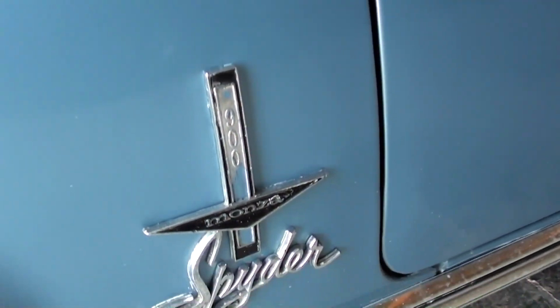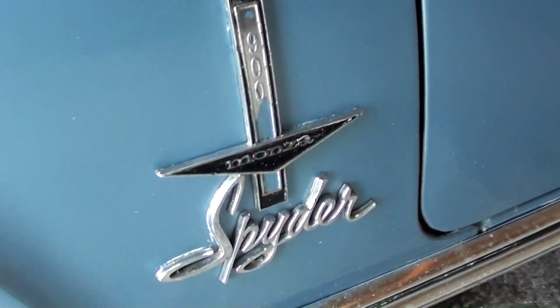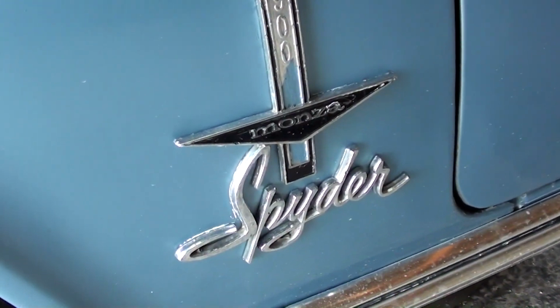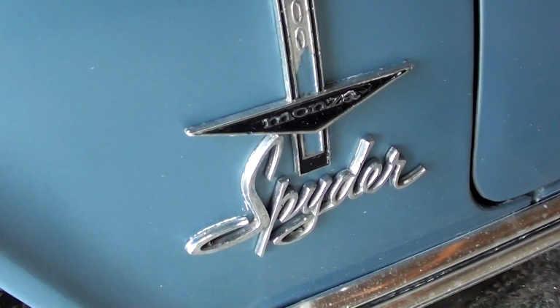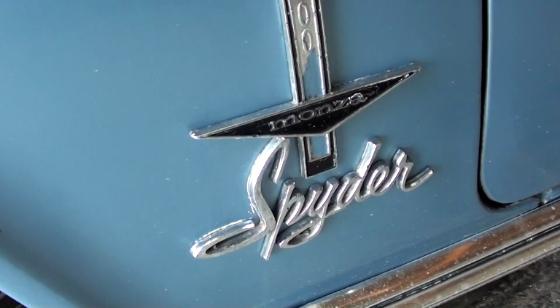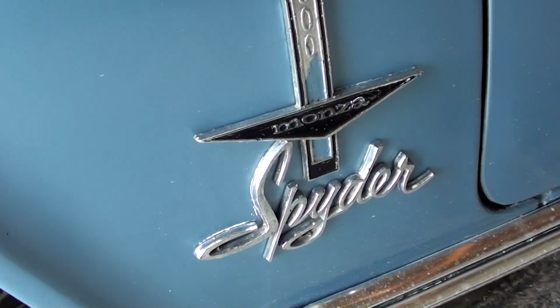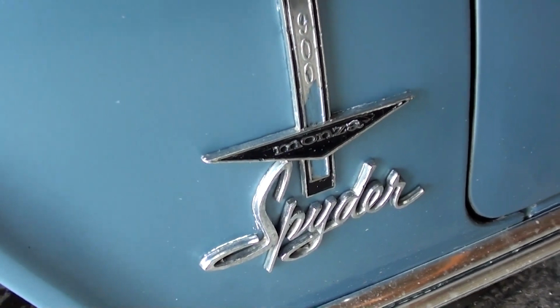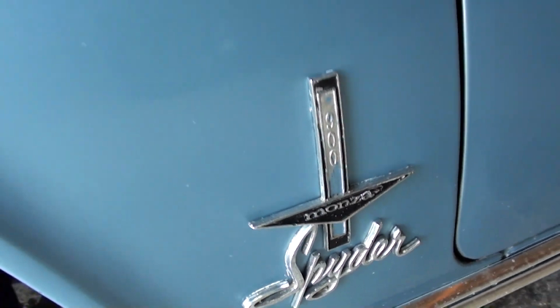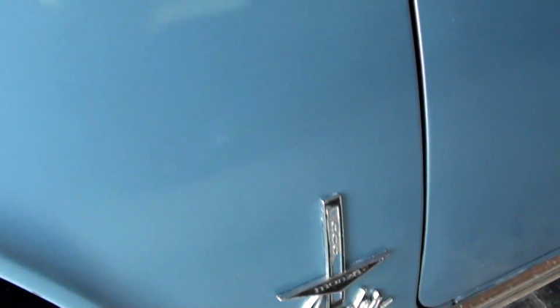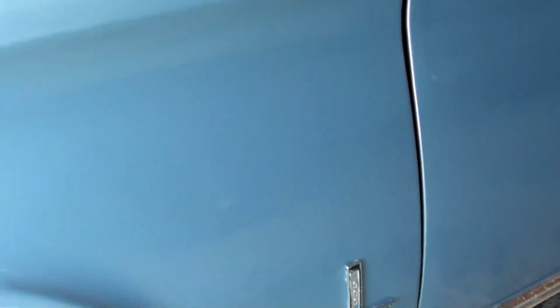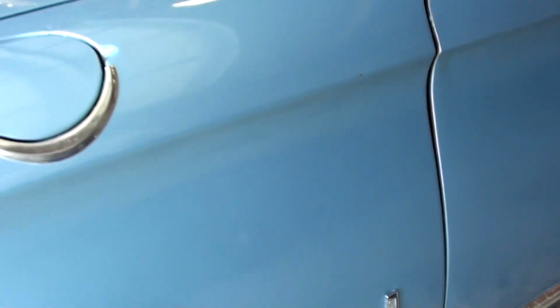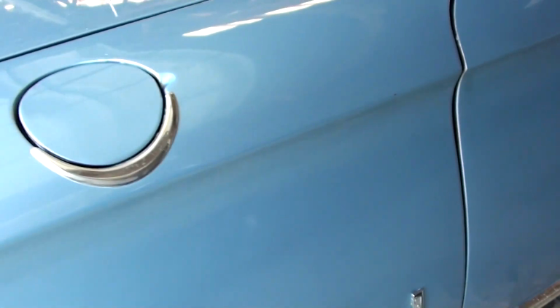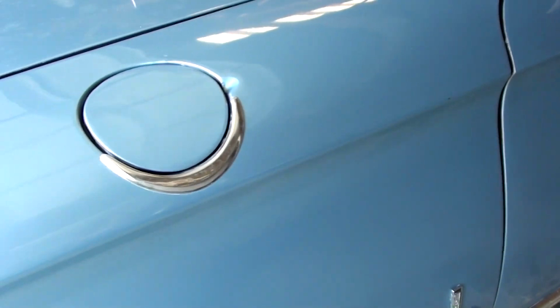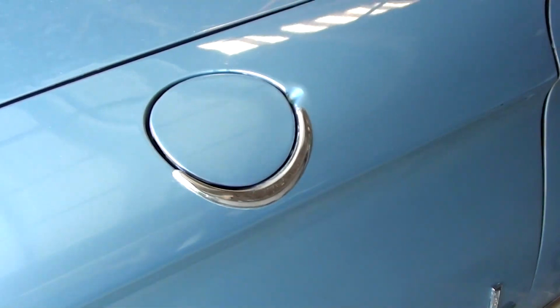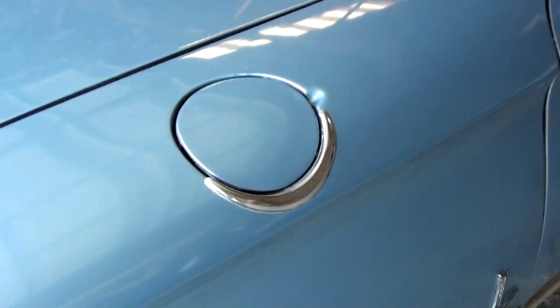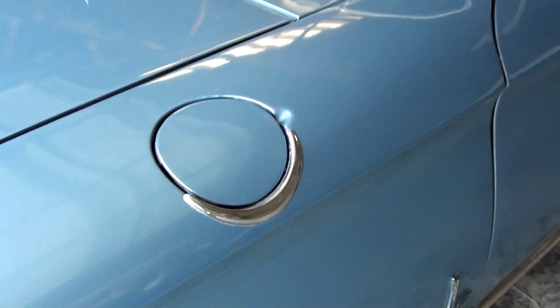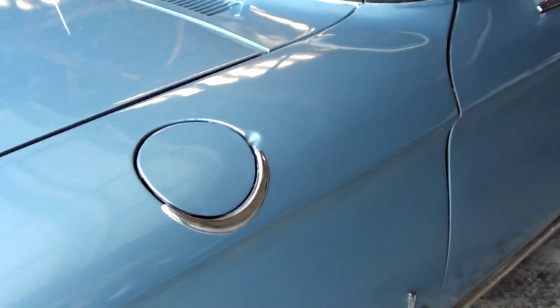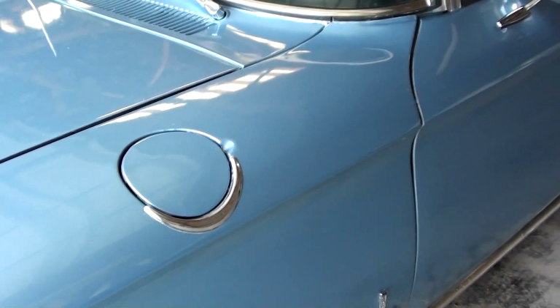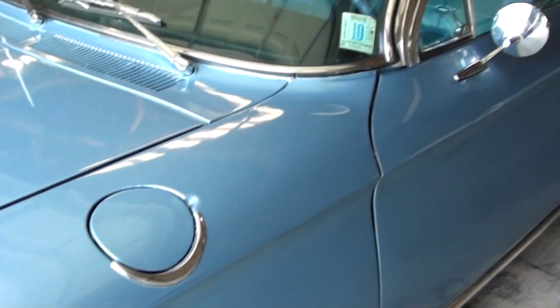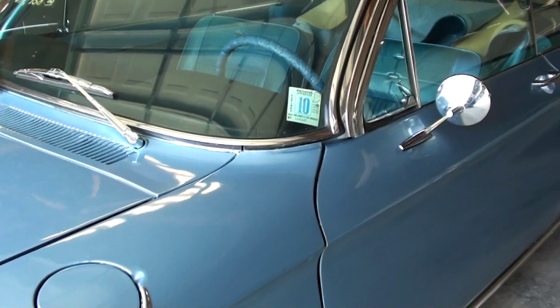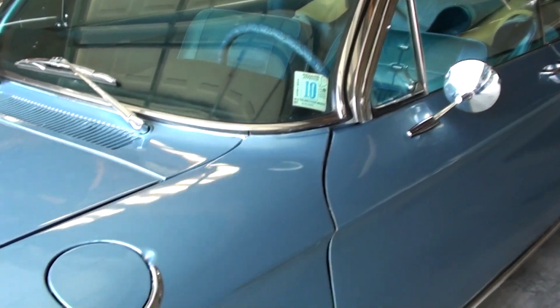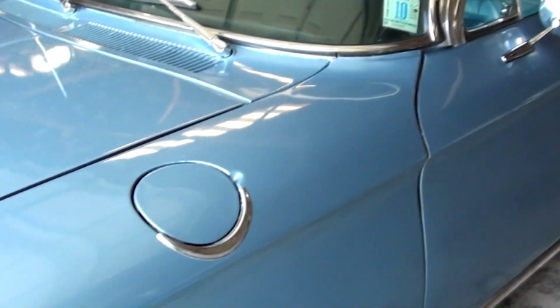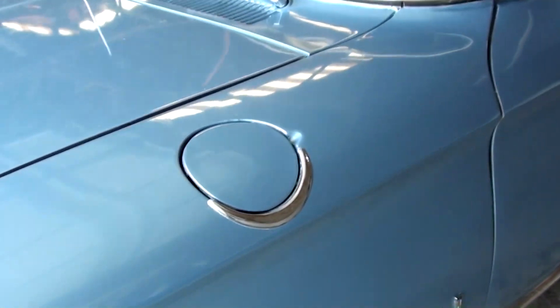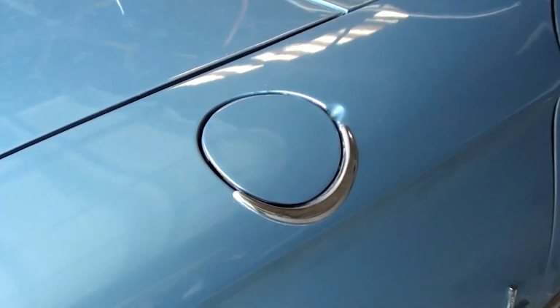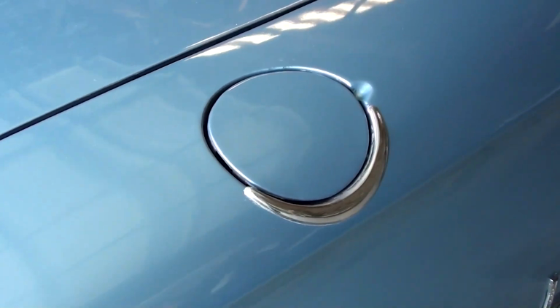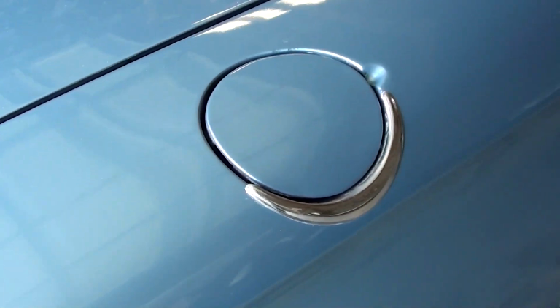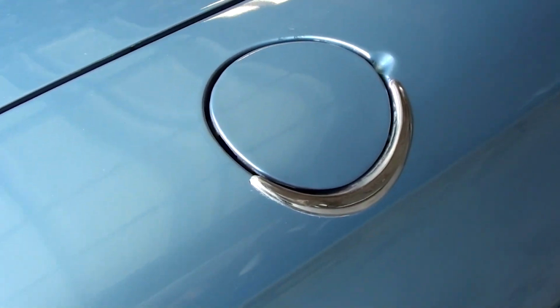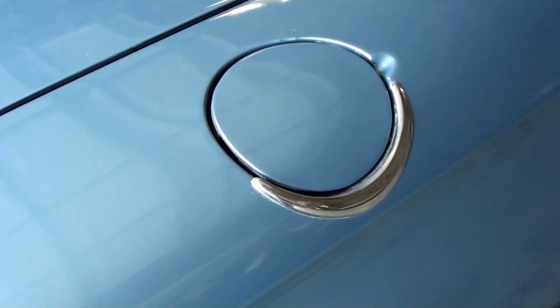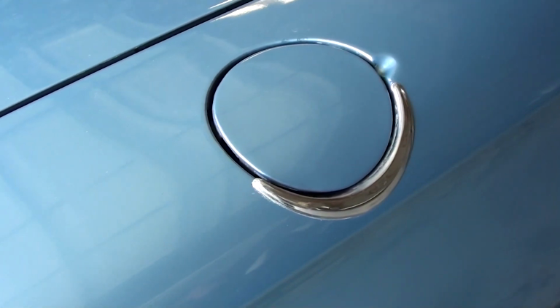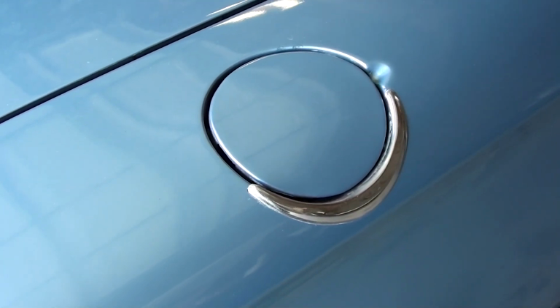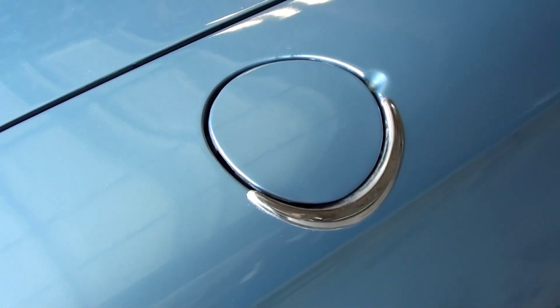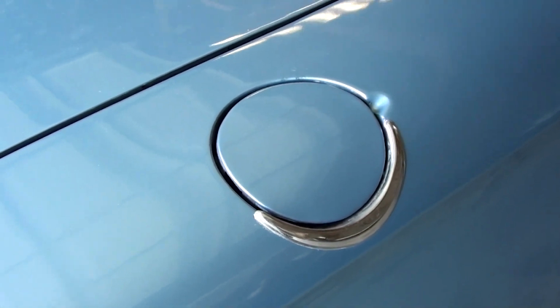There's the Spyder badge right here on the fender, and of course the Corvair having a rear engine, you've actually got your fuel filler right up here in the front fender.